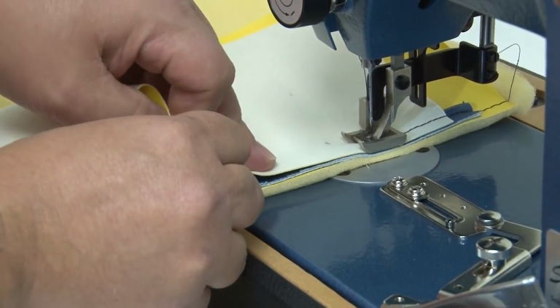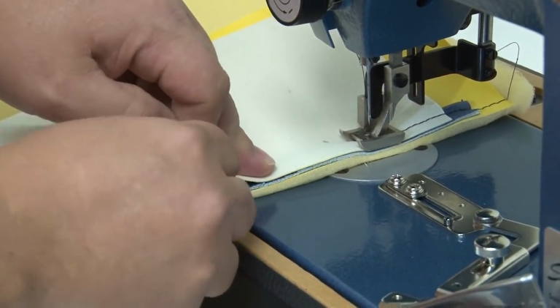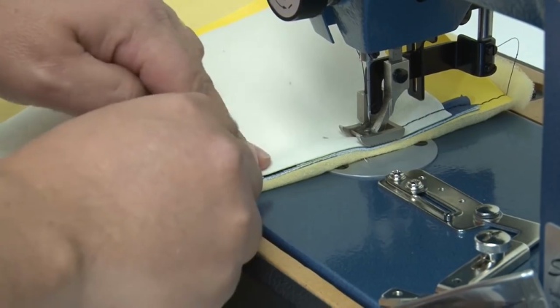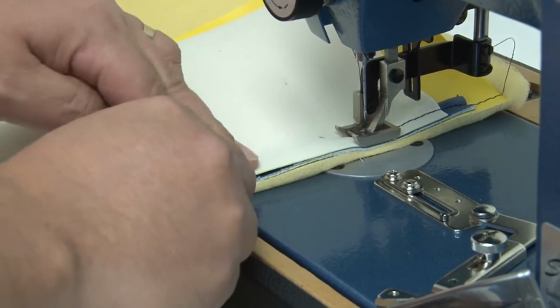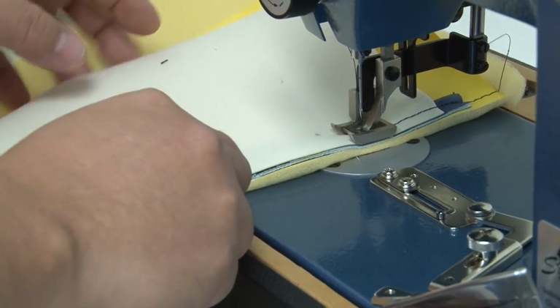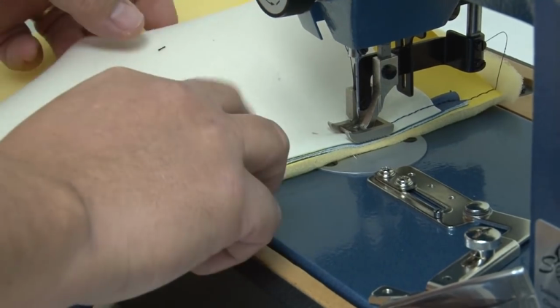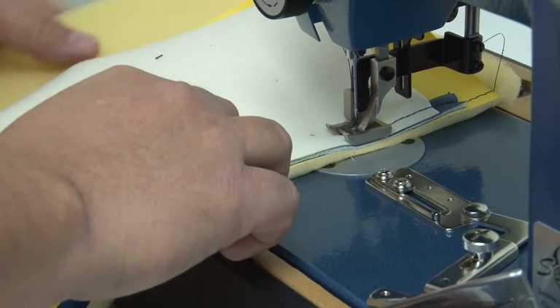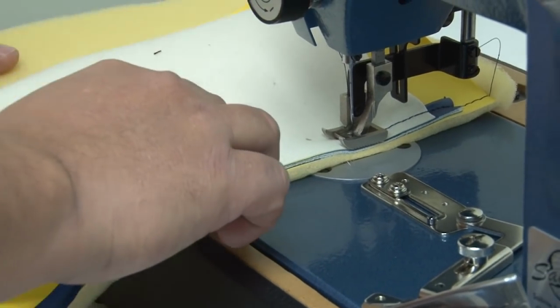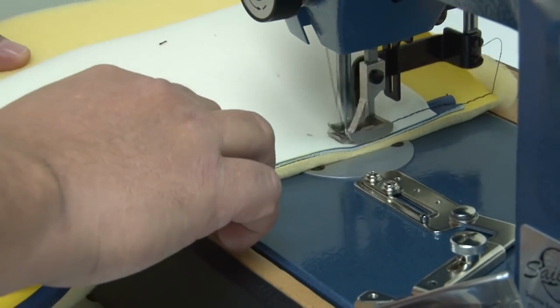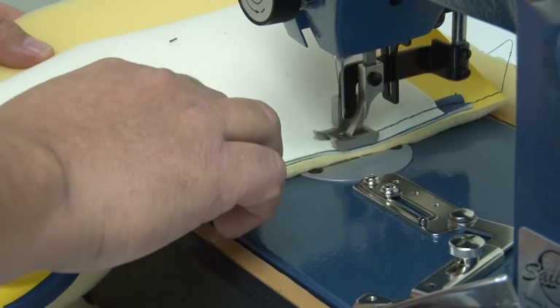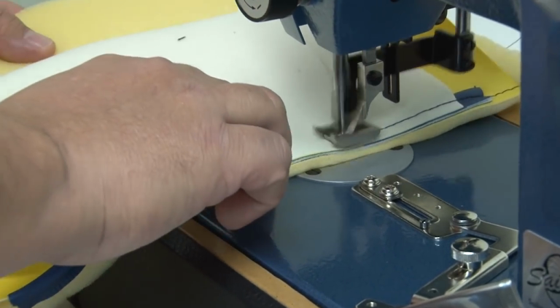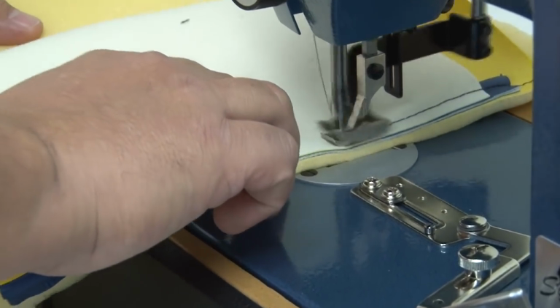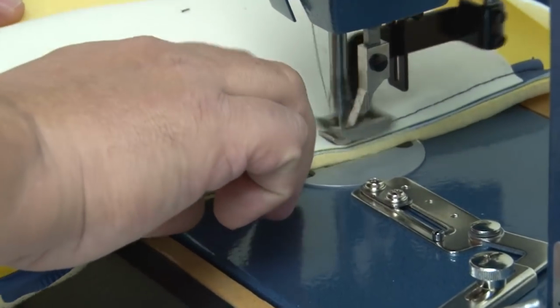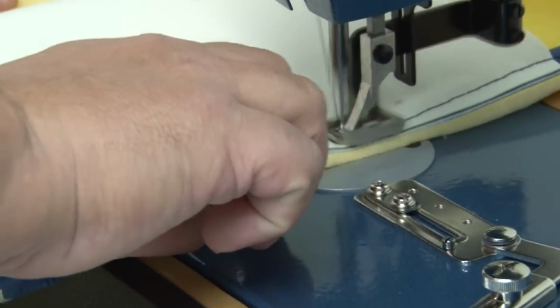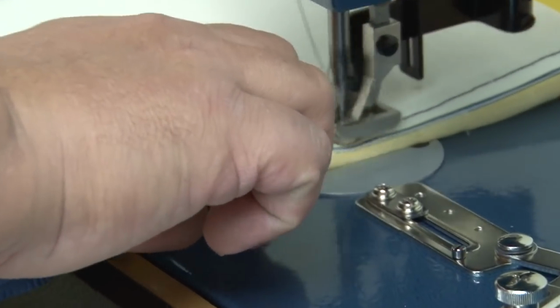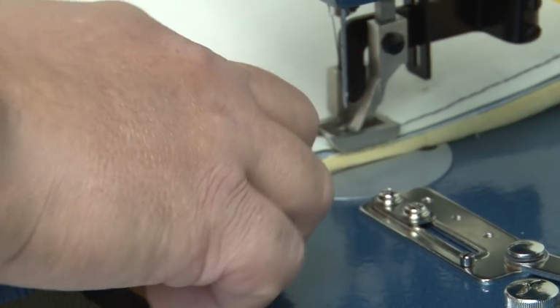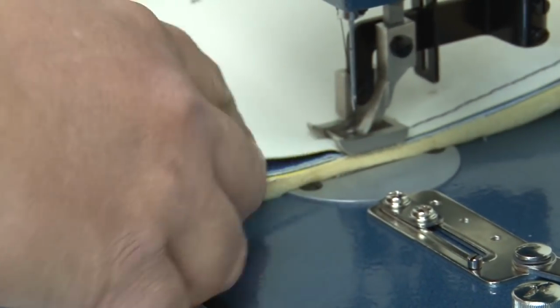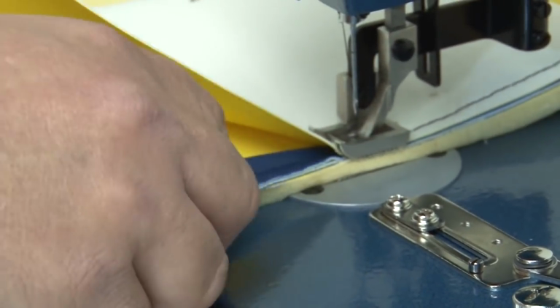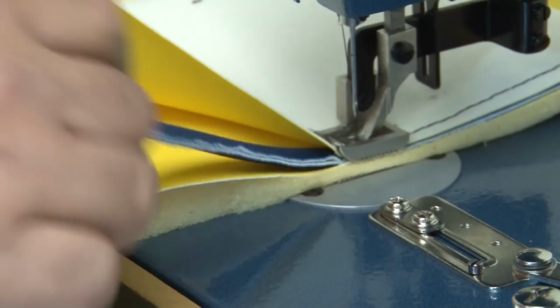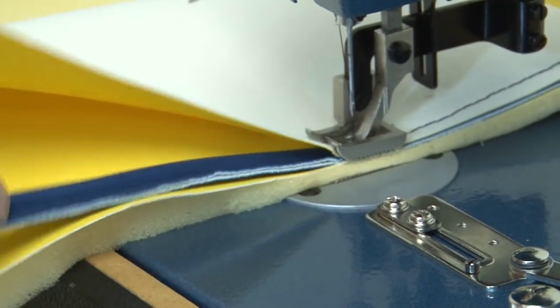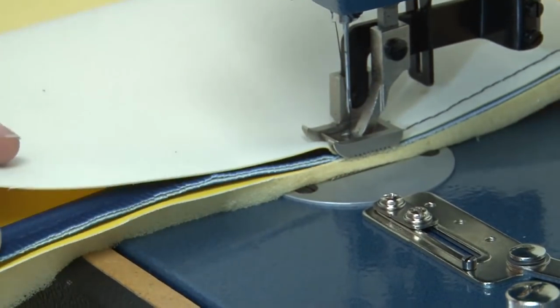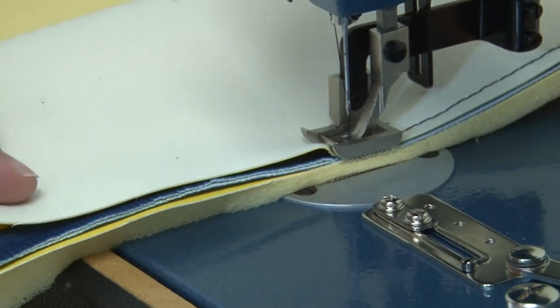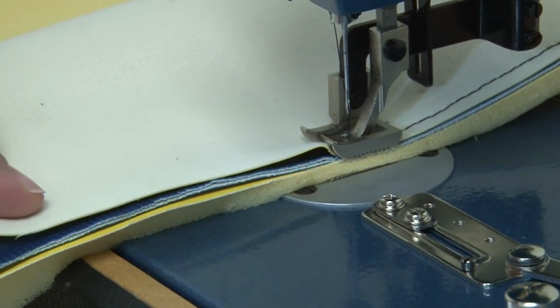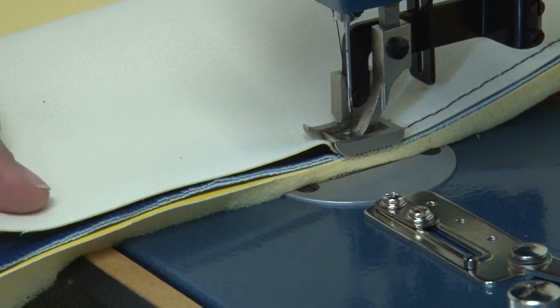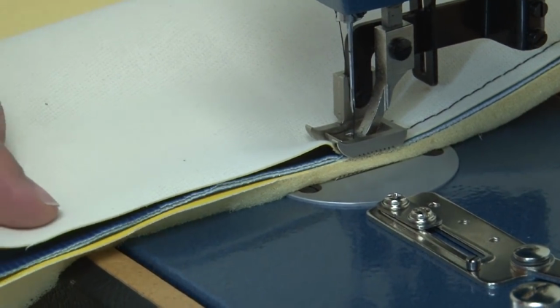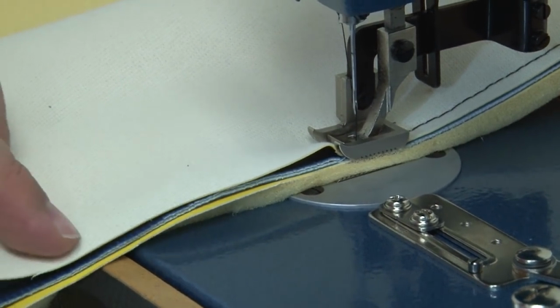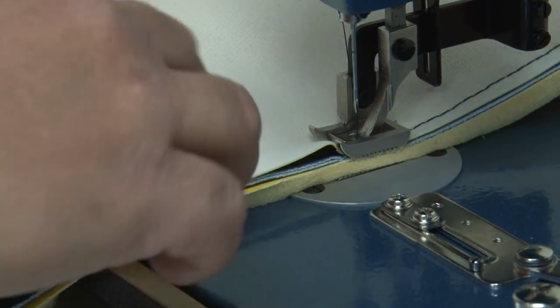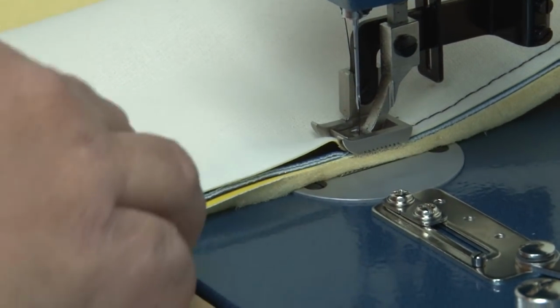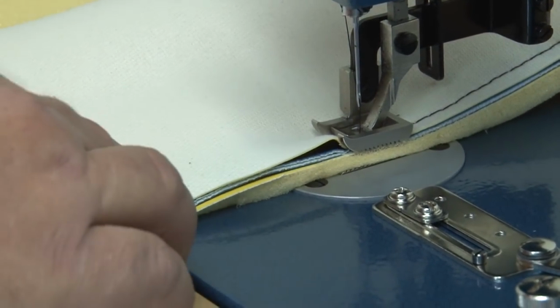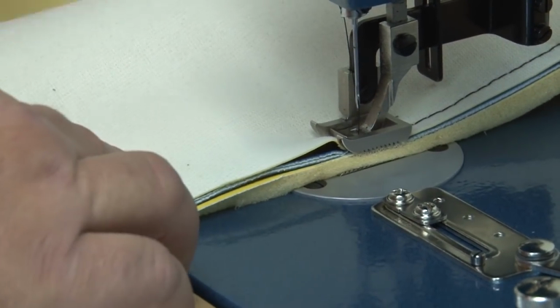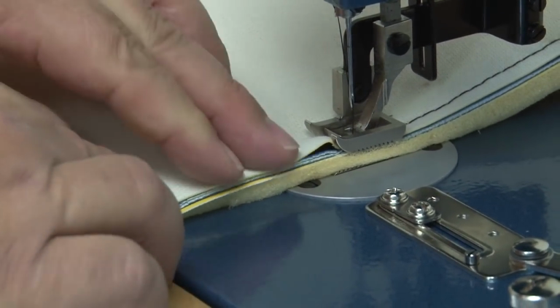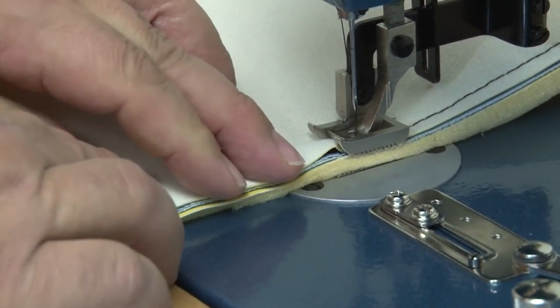The fabric we're sewing in this video is a Naugahyde Universal, and the piping is called a deluxe vinyl embossed welting slash piping from Sailrite.